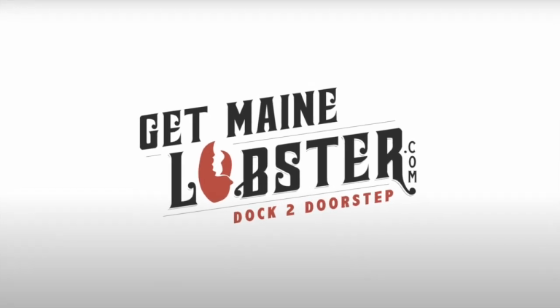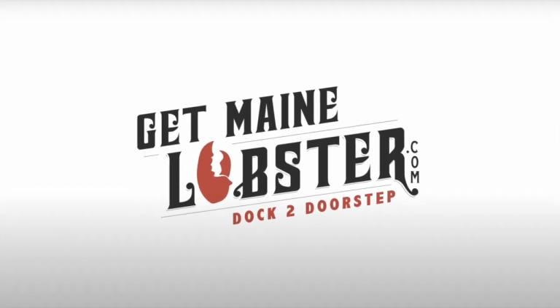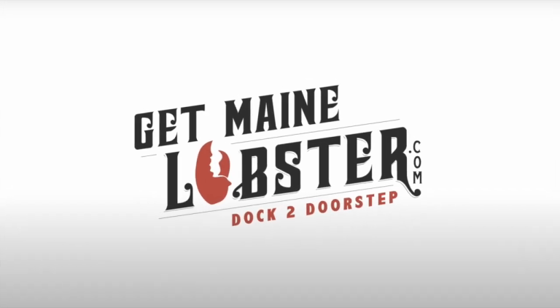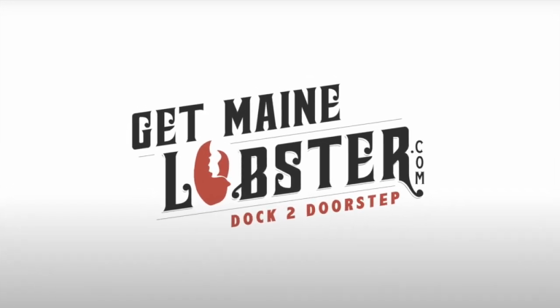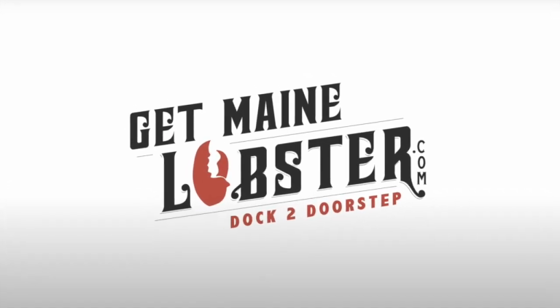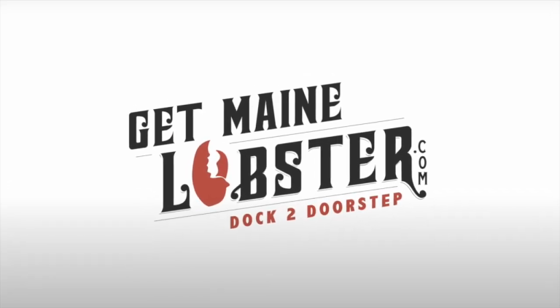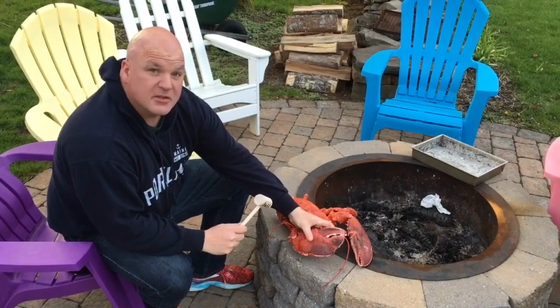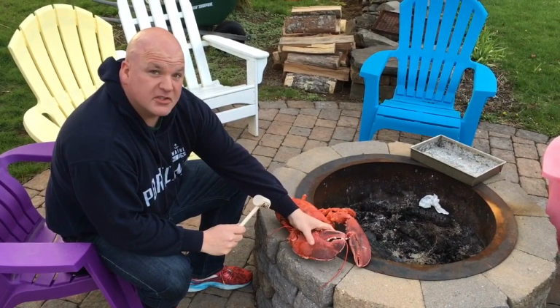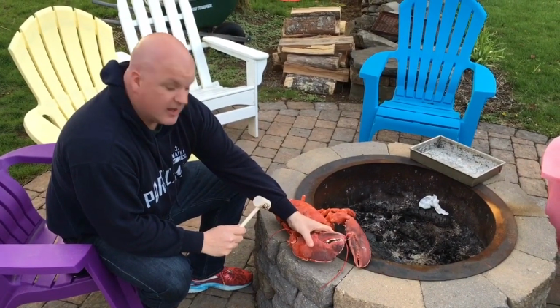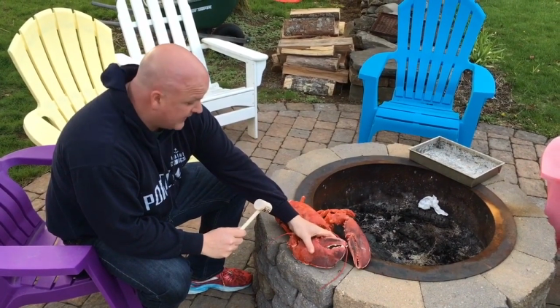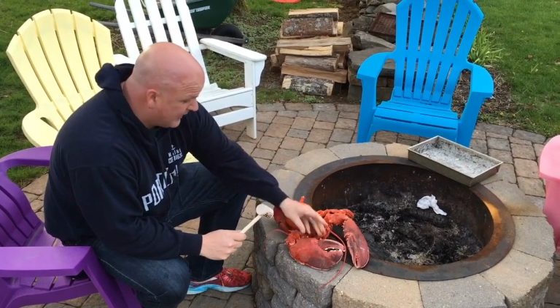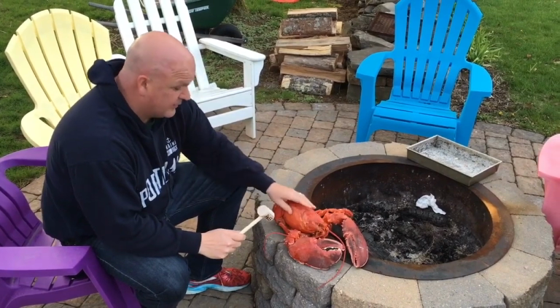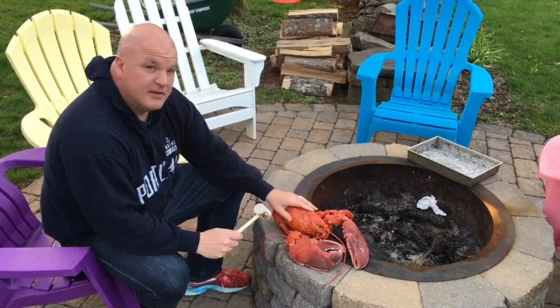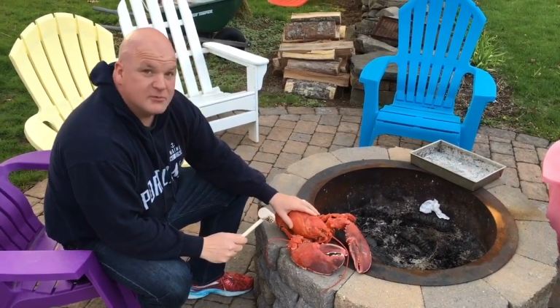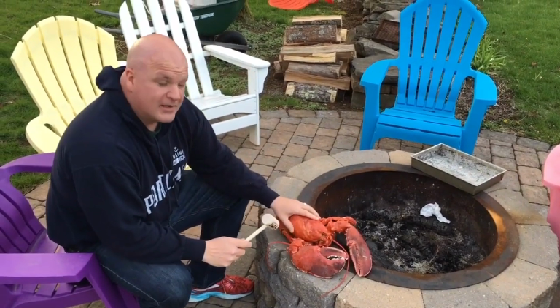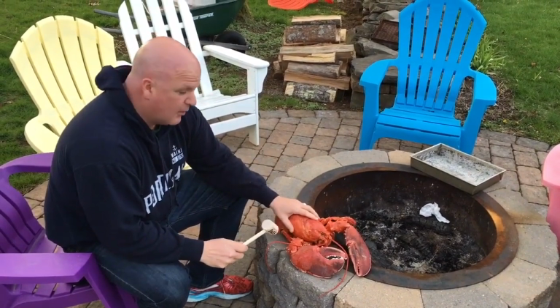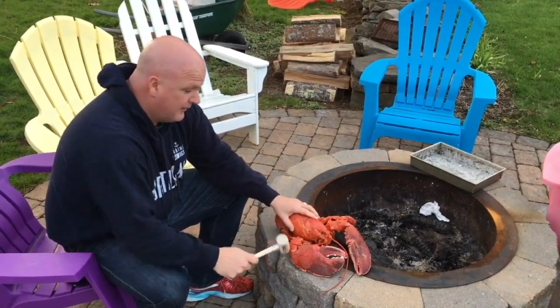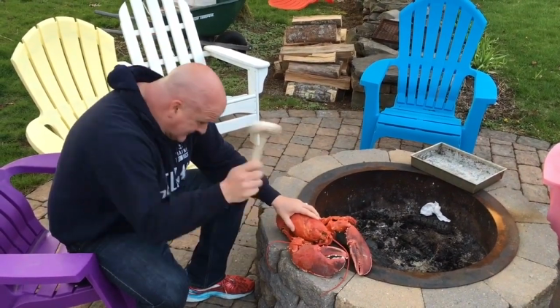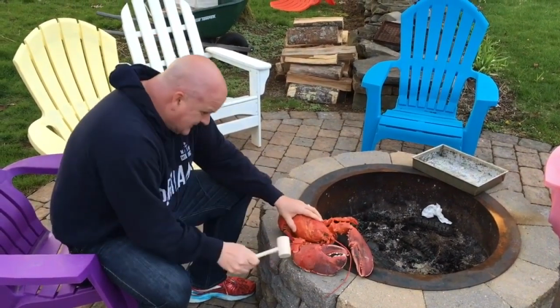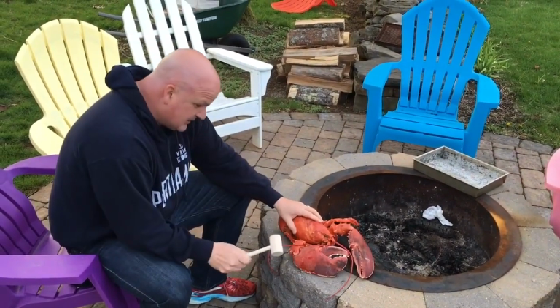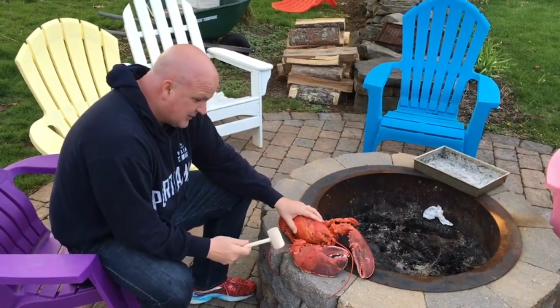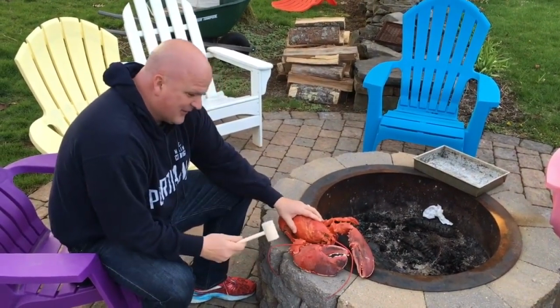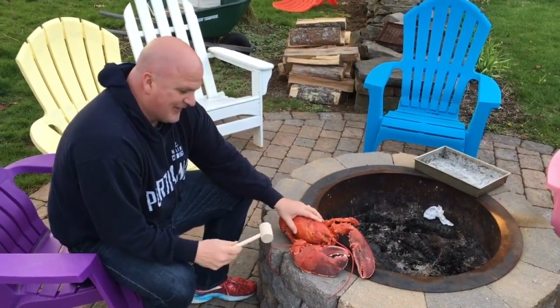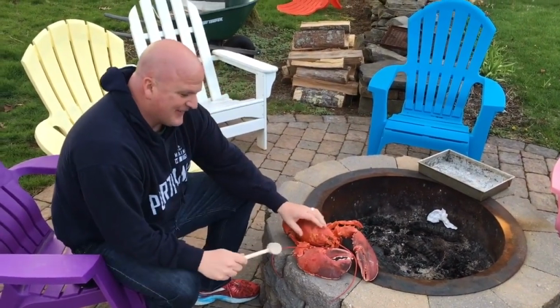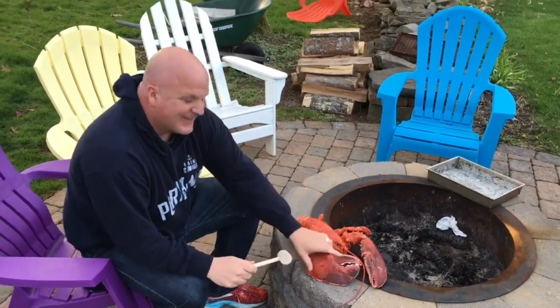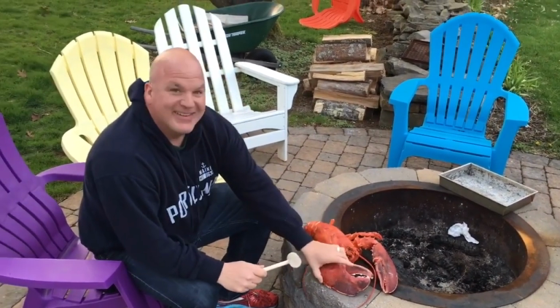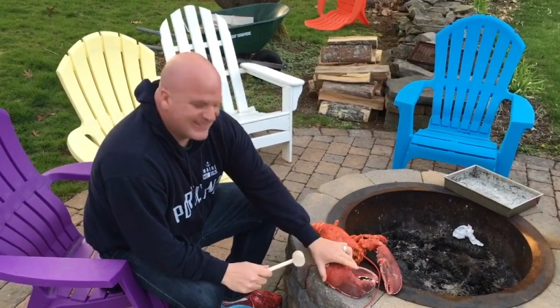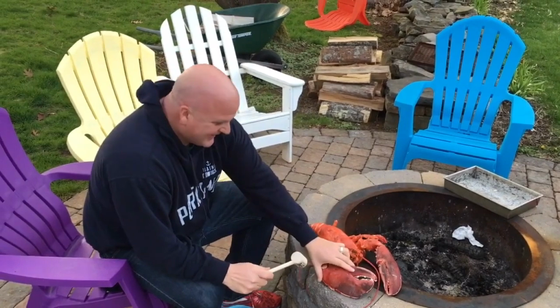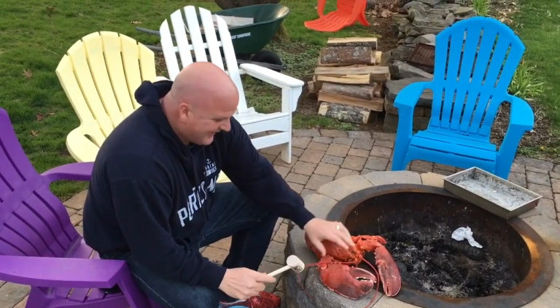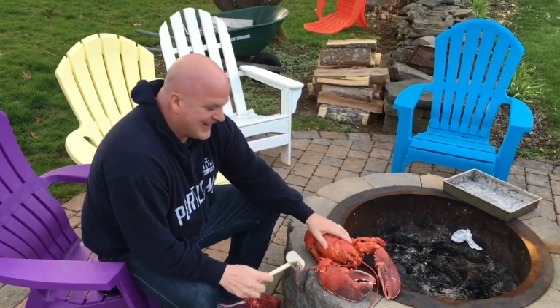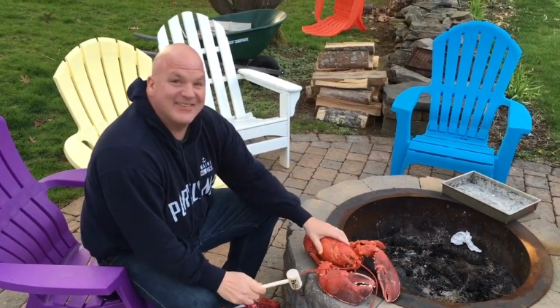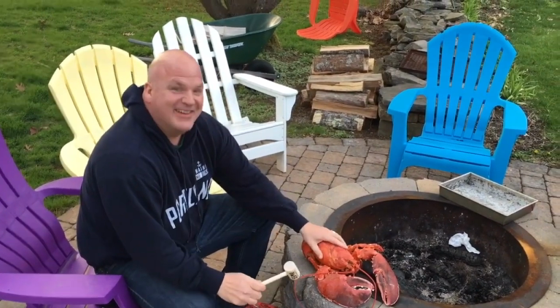All right, there it is — the Crusher Claw on a five pounder. Whack number one, whack number two.